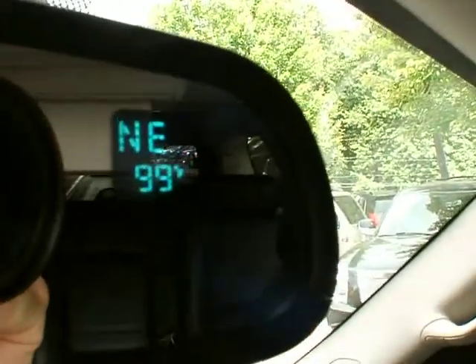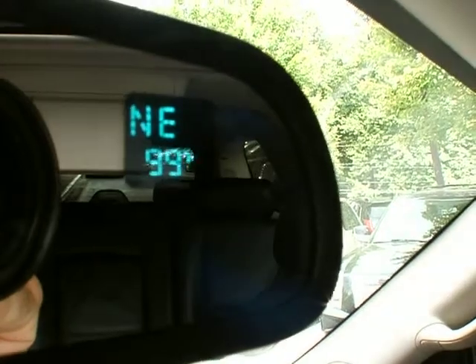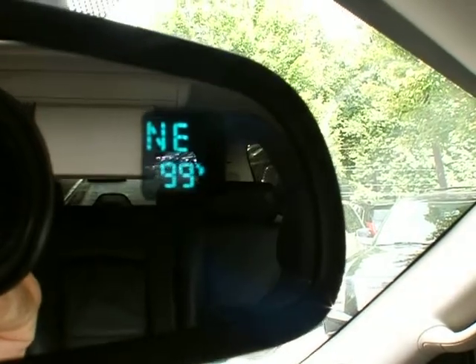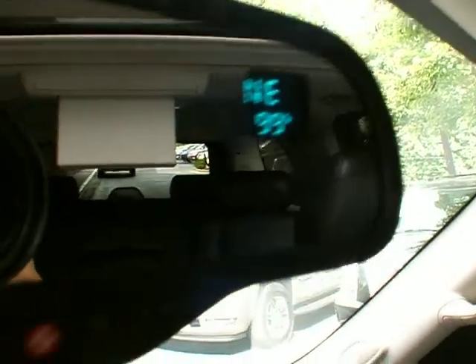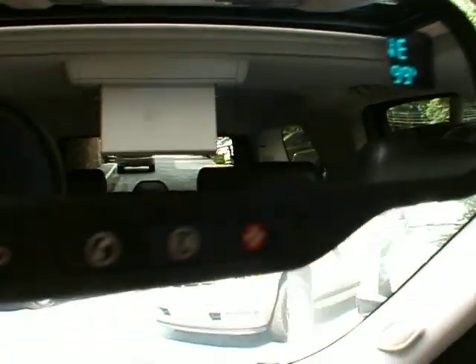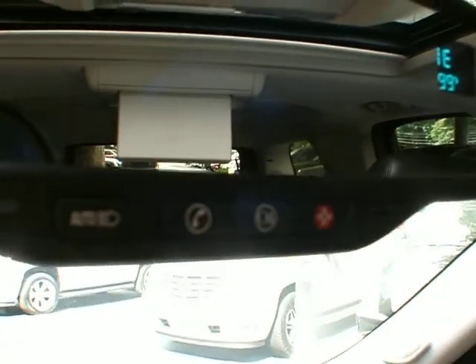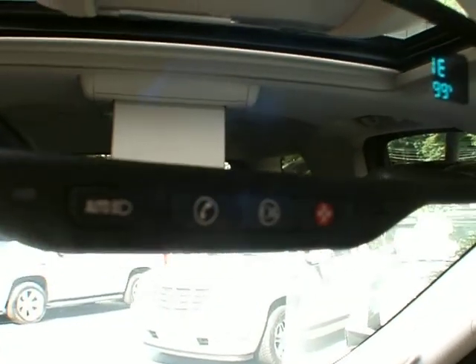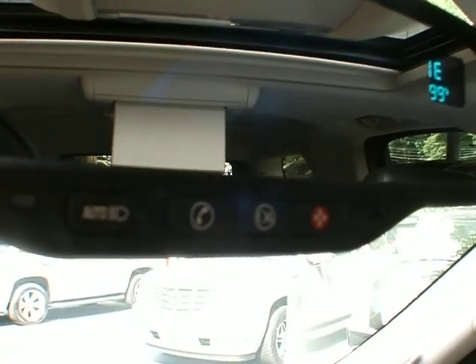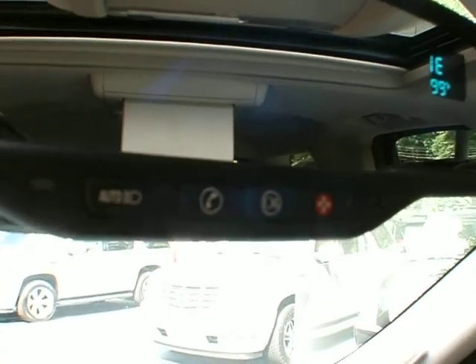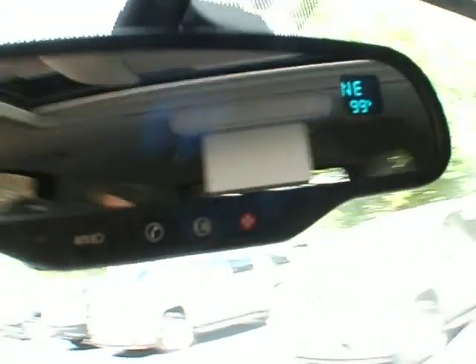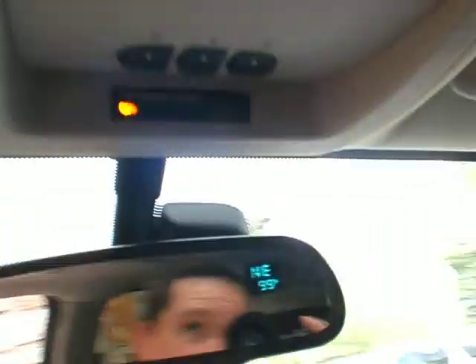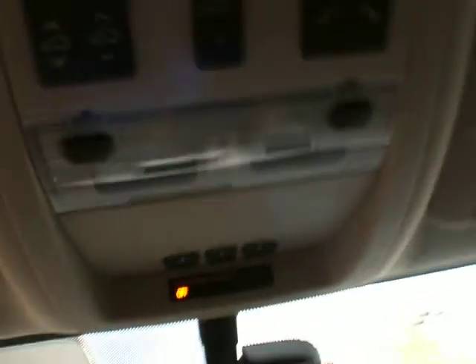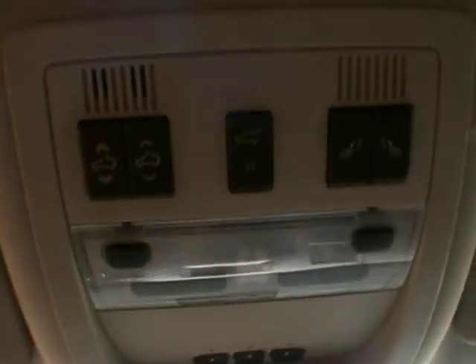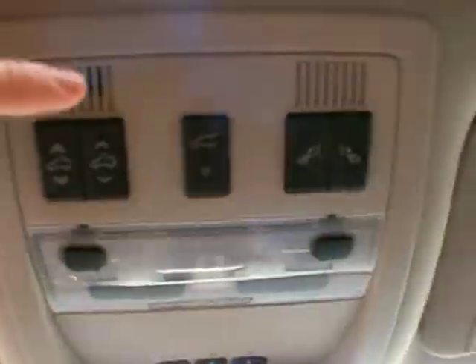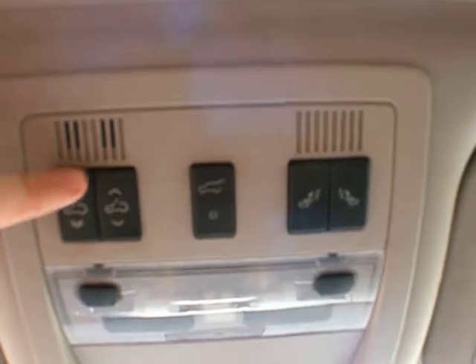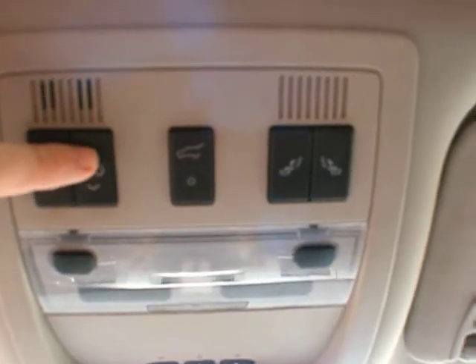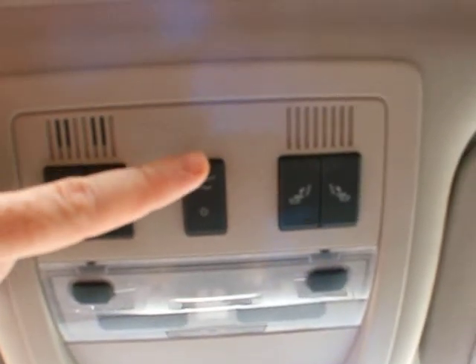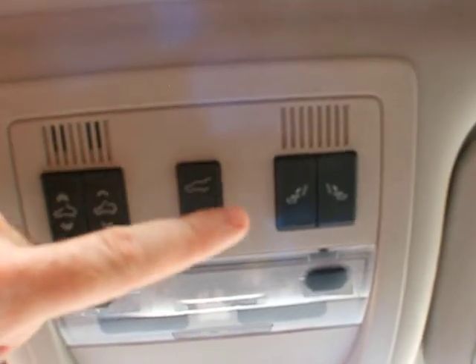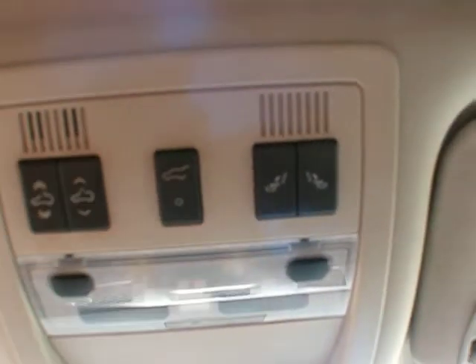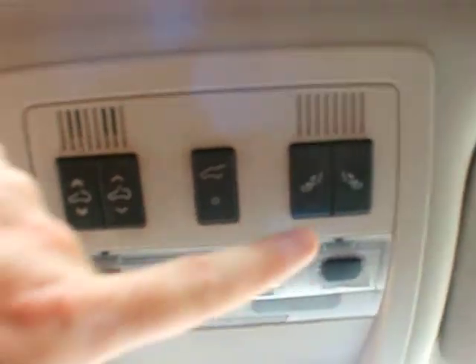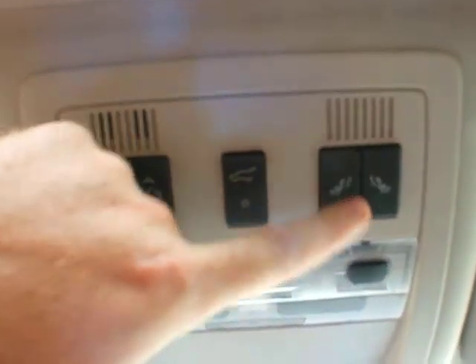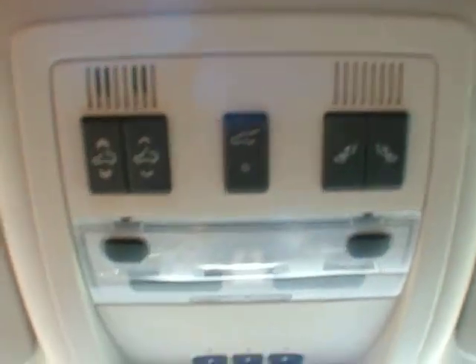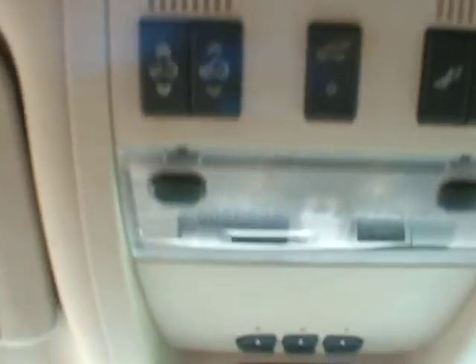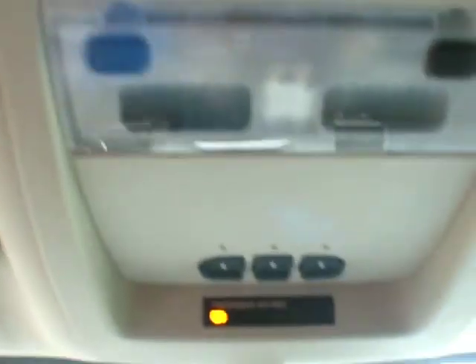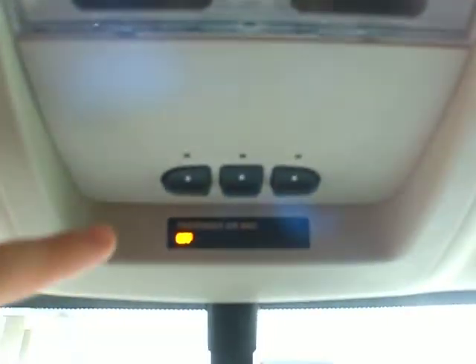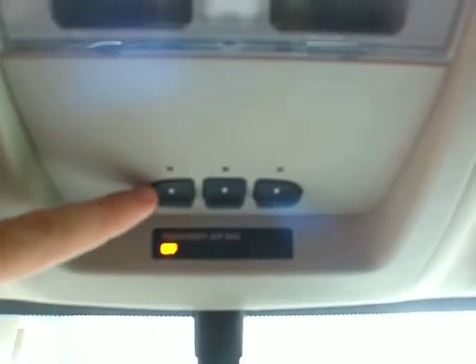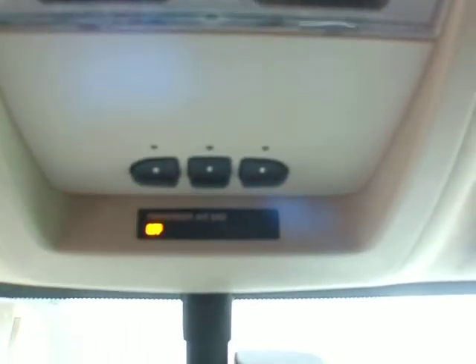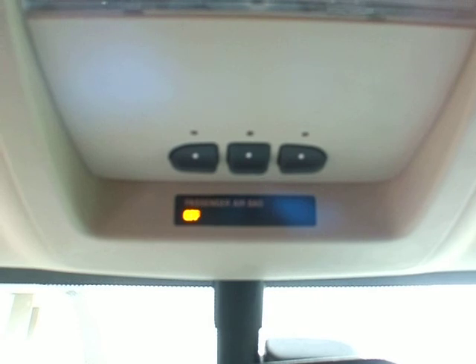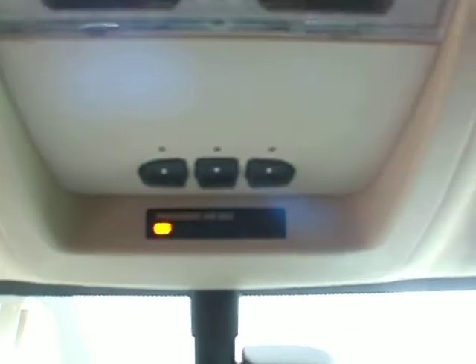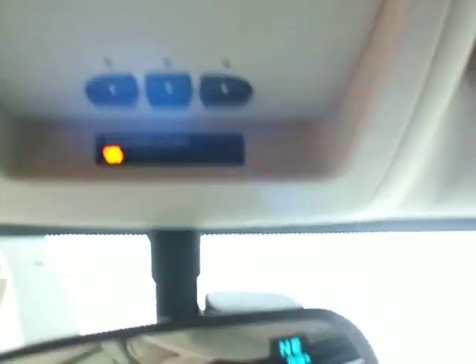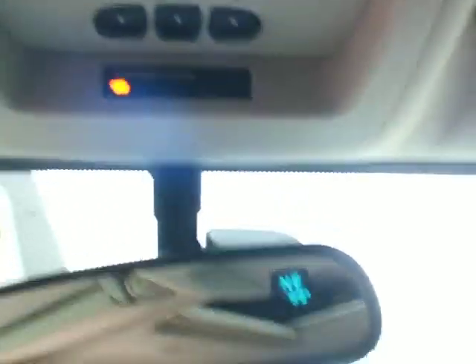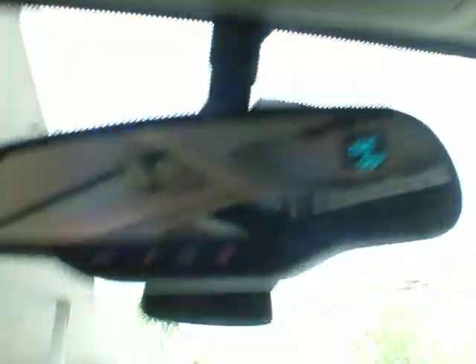The thermostat compass on the rearview mirror — it's an auto-dimming rearview mirror with OnStar. Up here we've got your sunroof buttons, your power tailgate button, and your power flip-folding second row seats, as well as your Homelink programmable garage door opener.